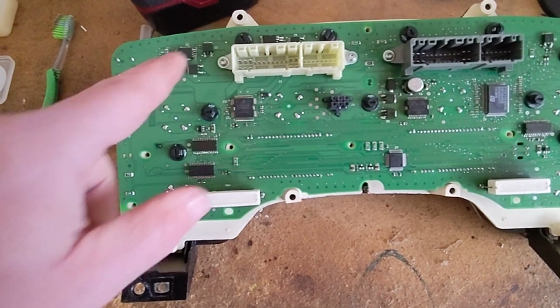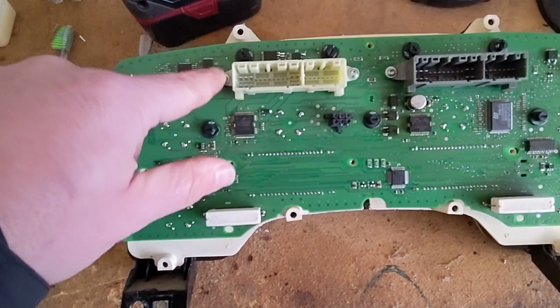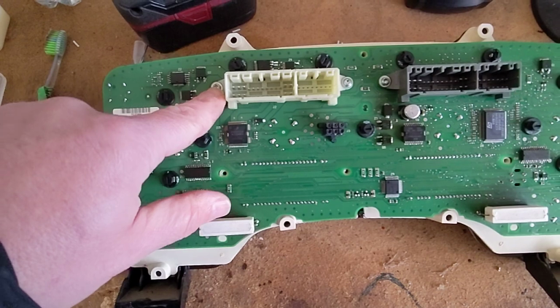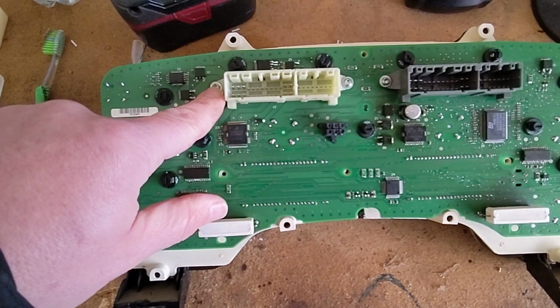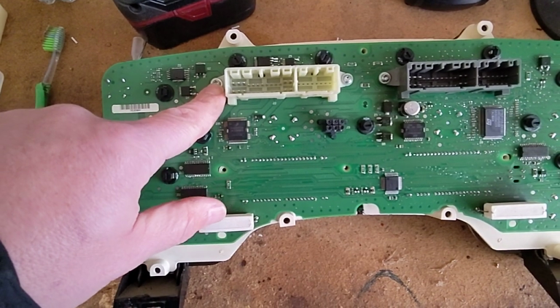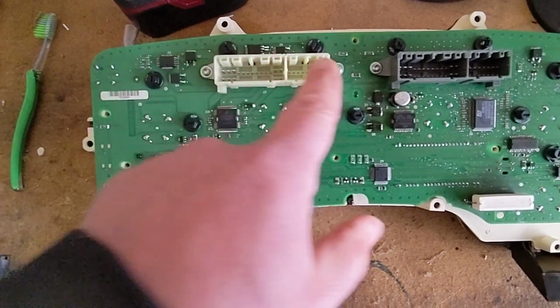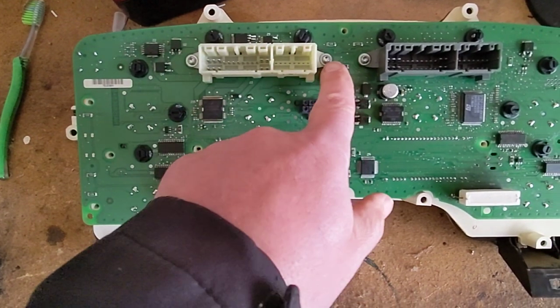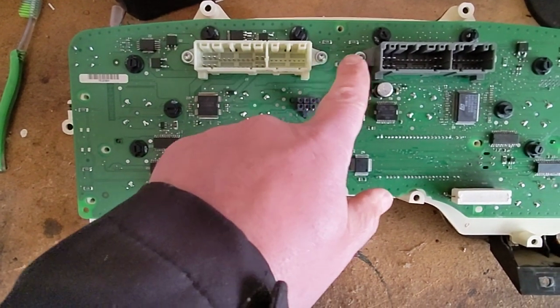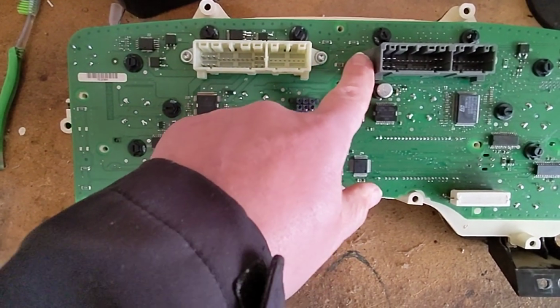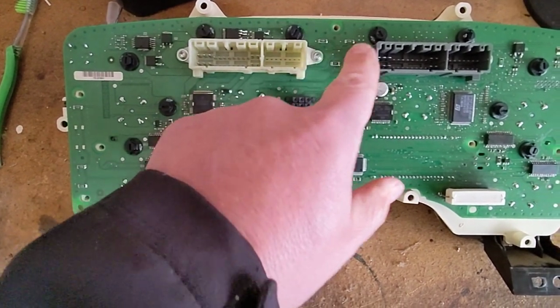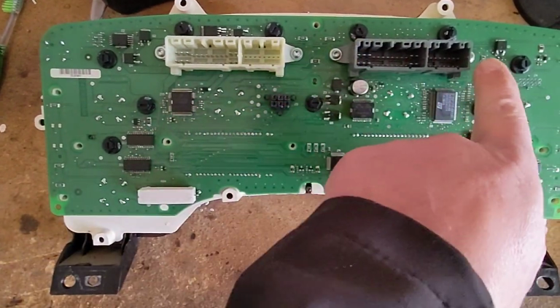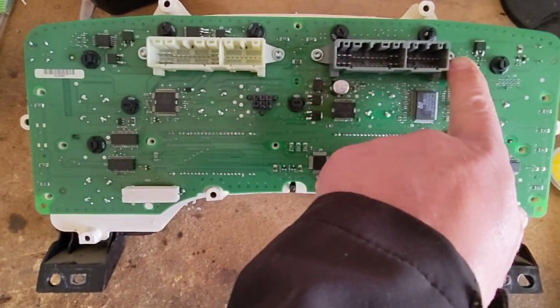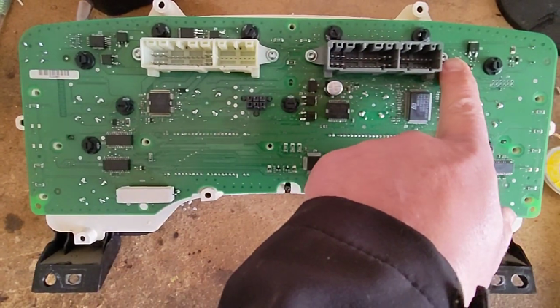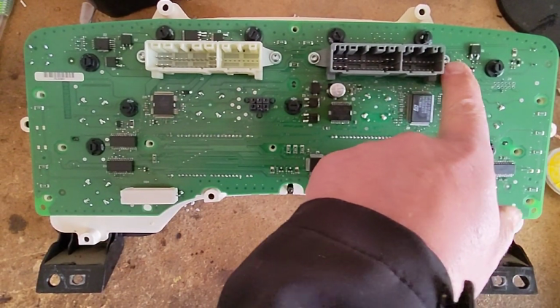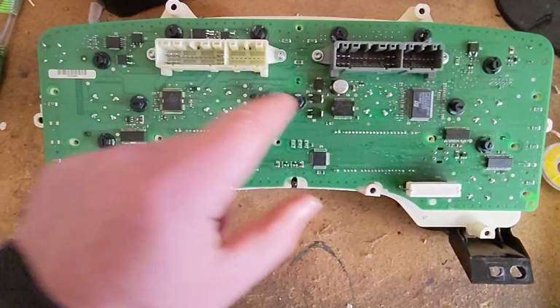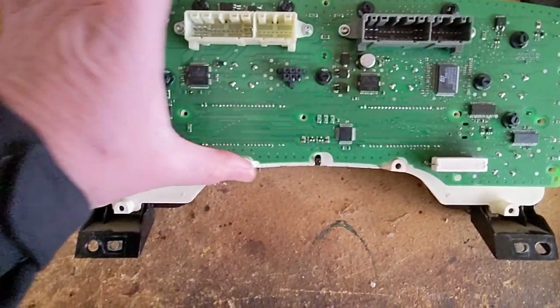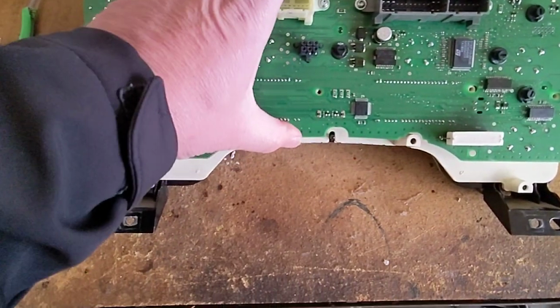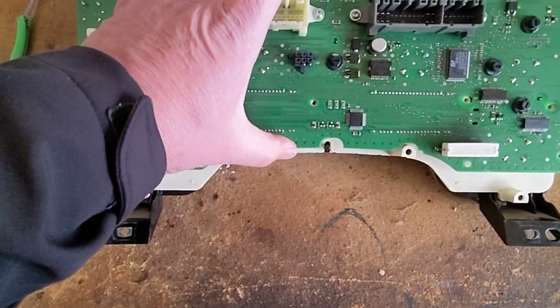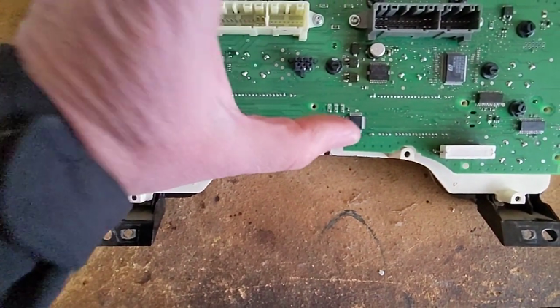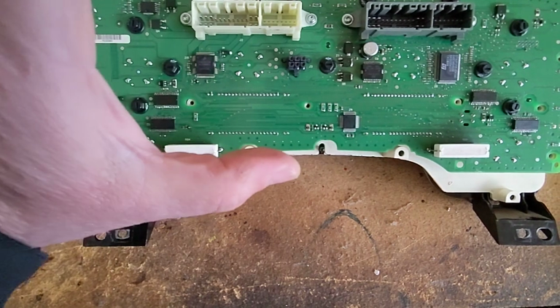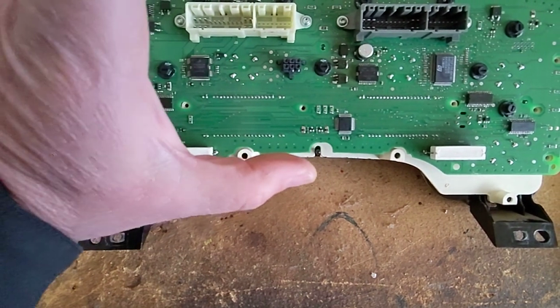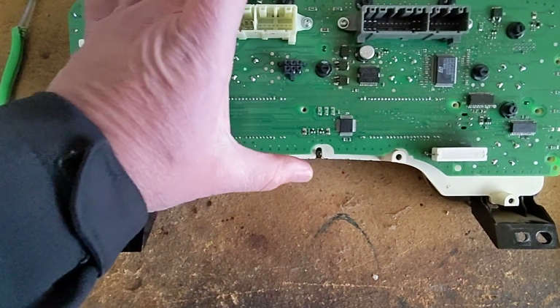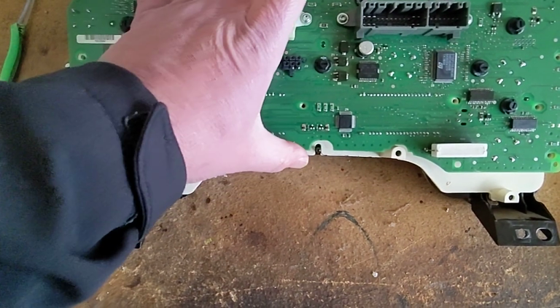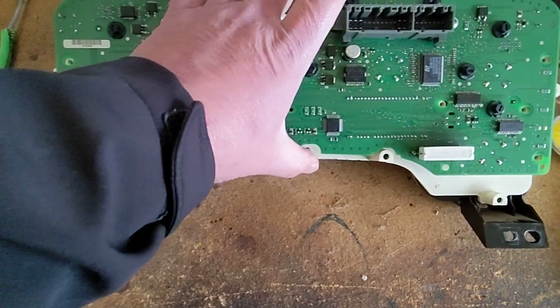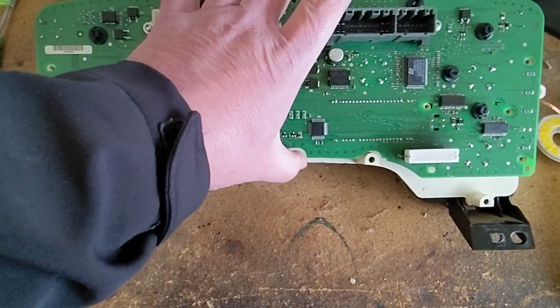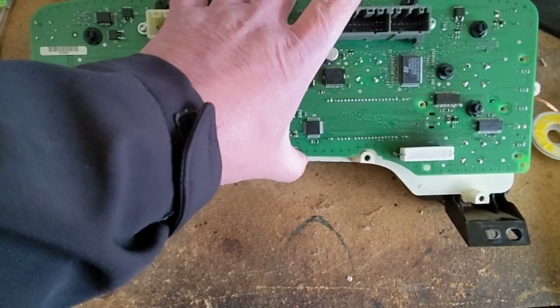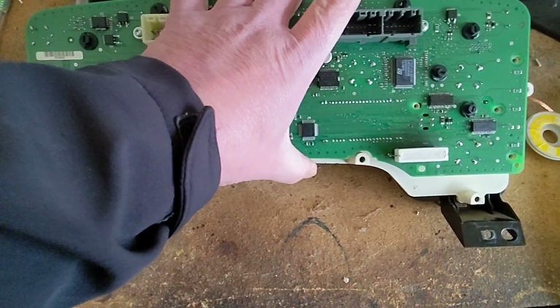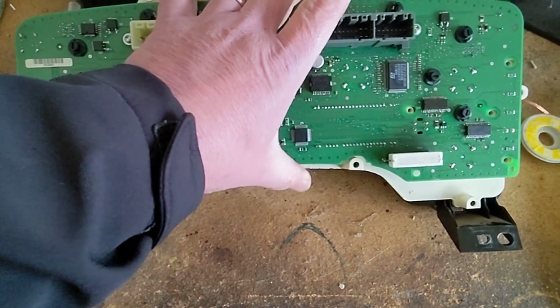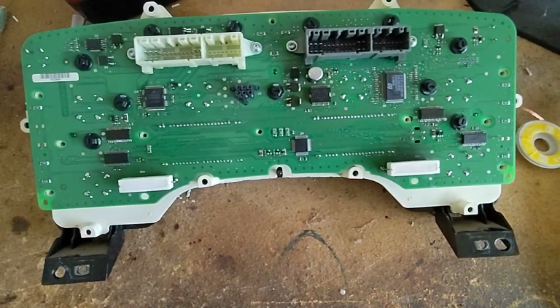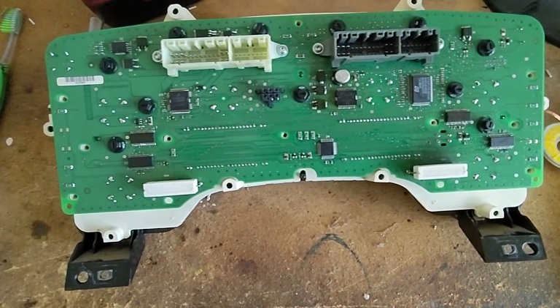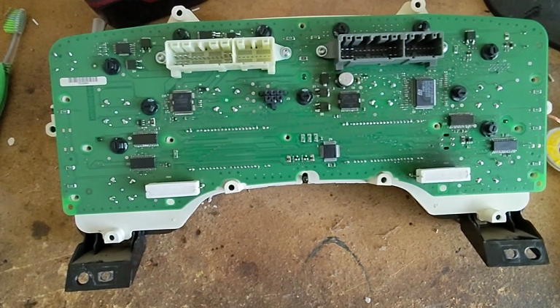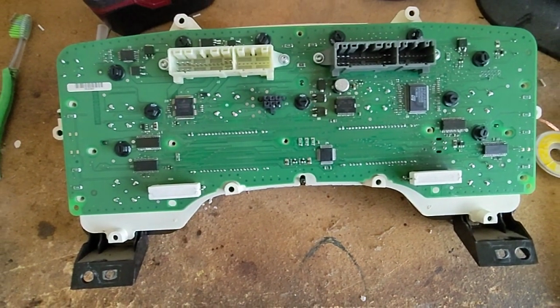Leave these screws in place, otherwise the circuit board will come up and the gauge needles will pop off on the other side.